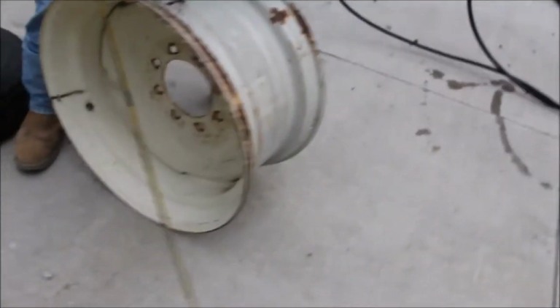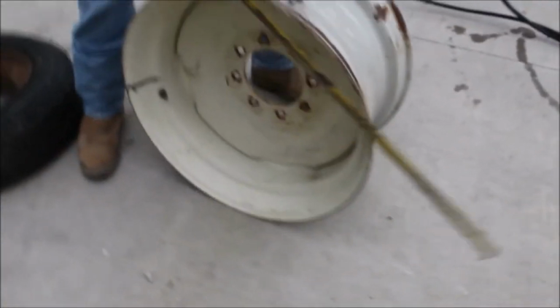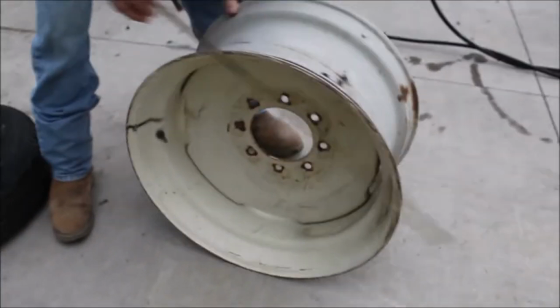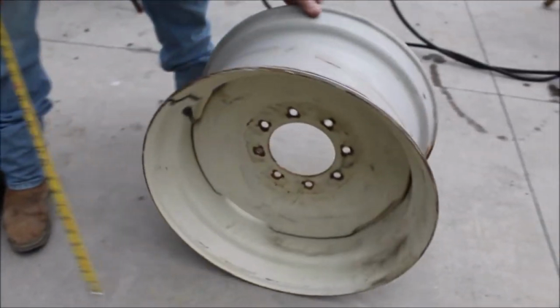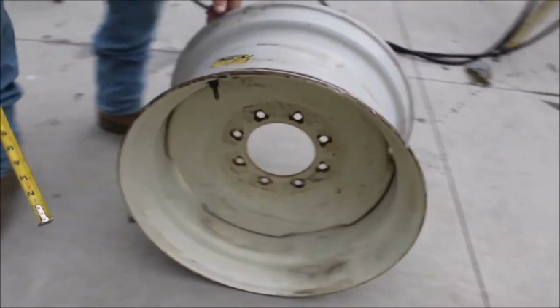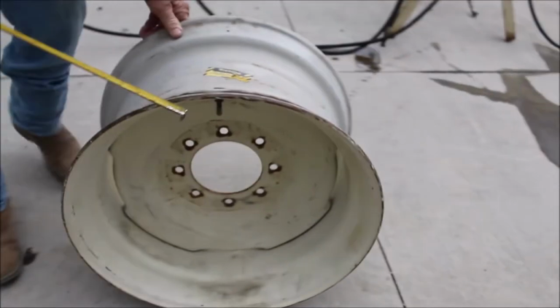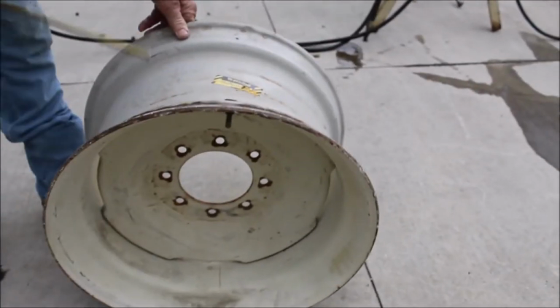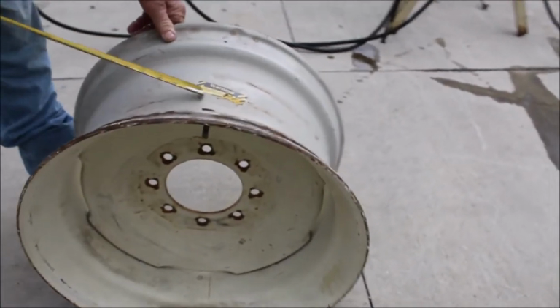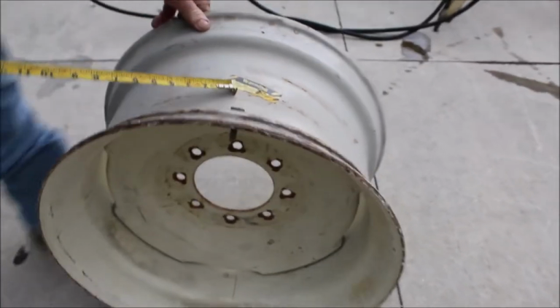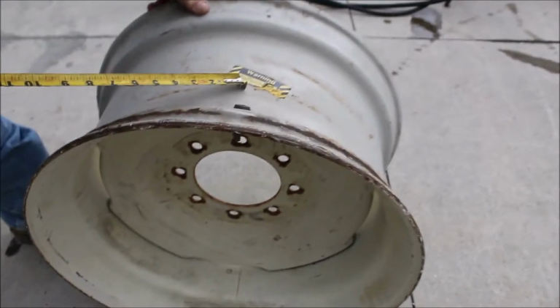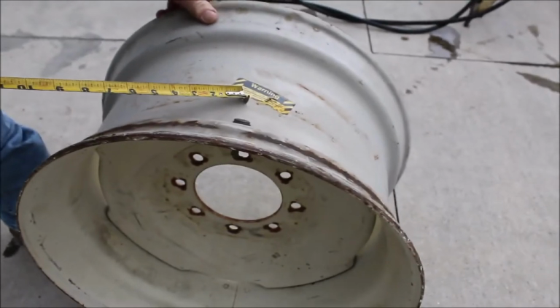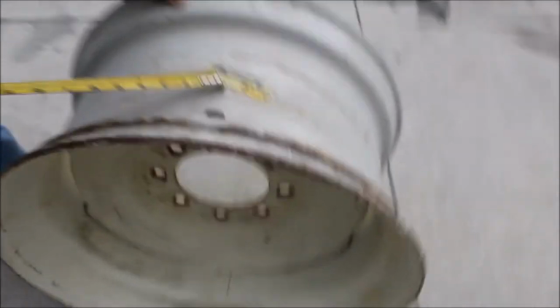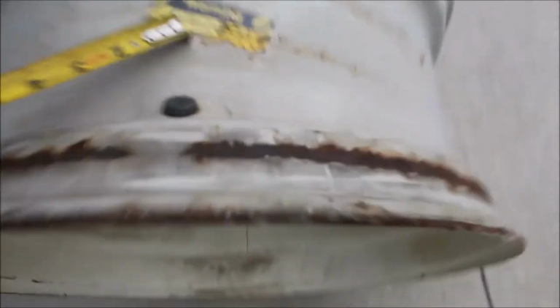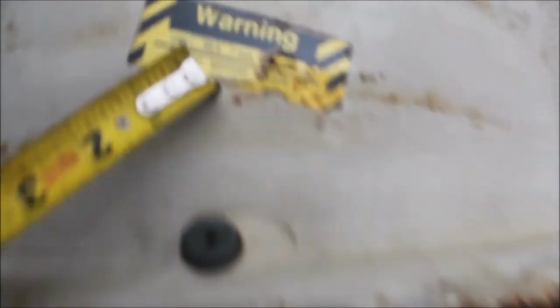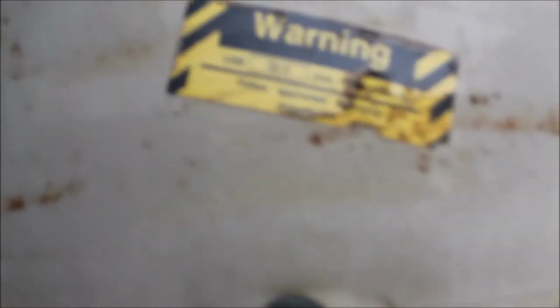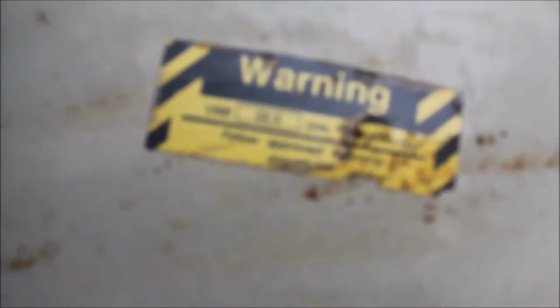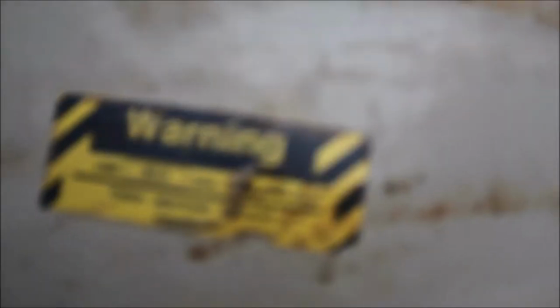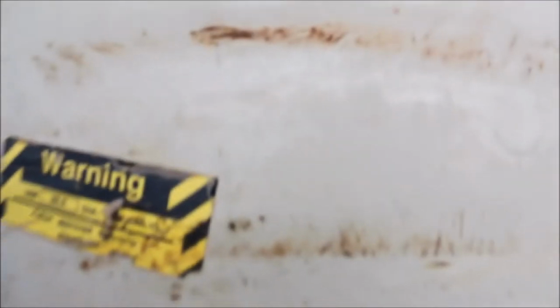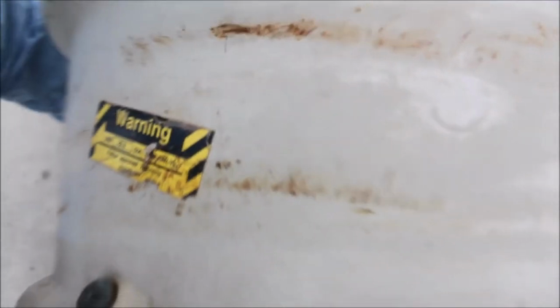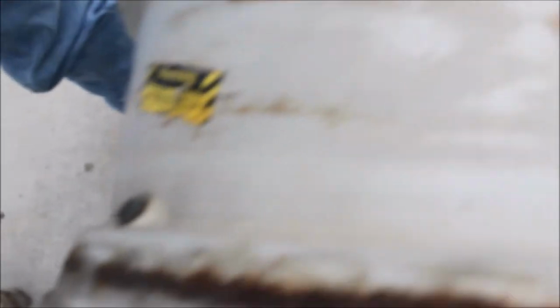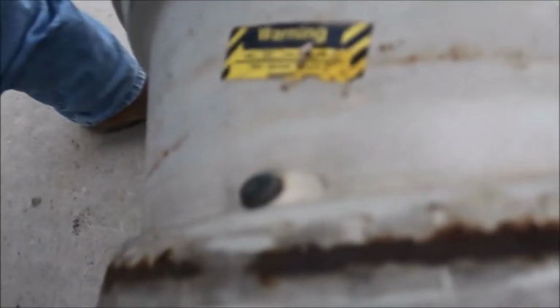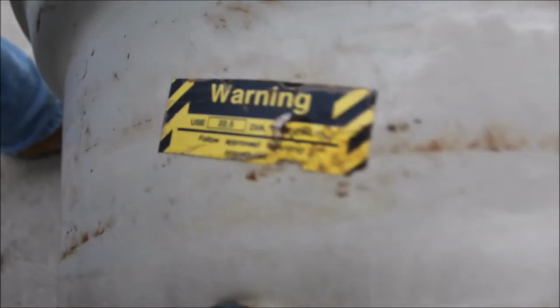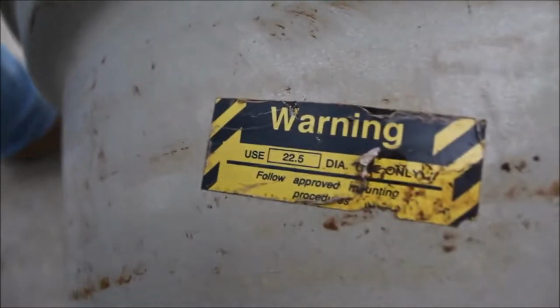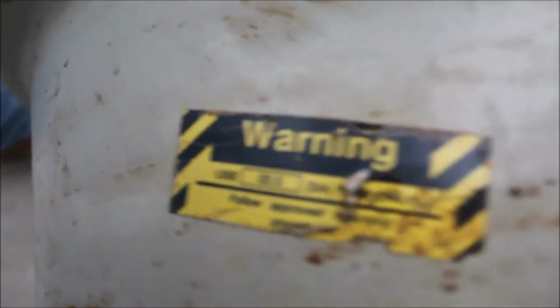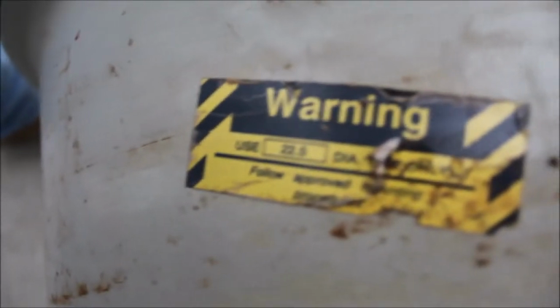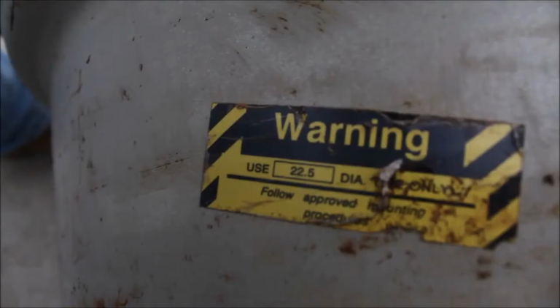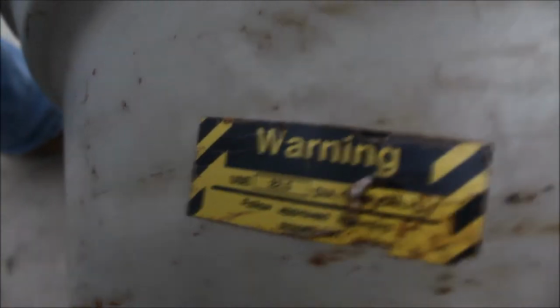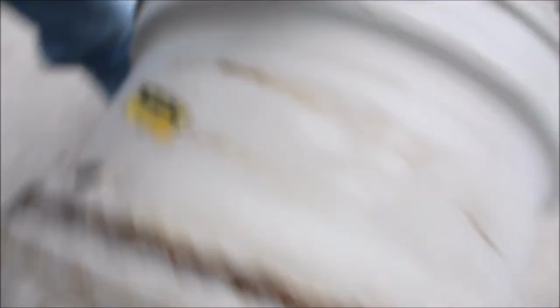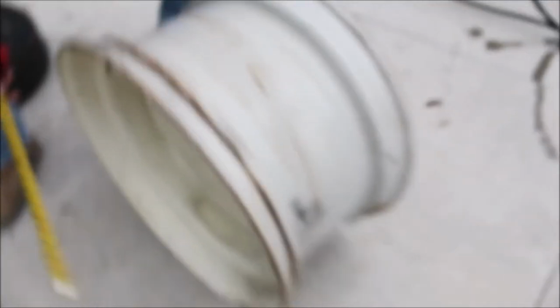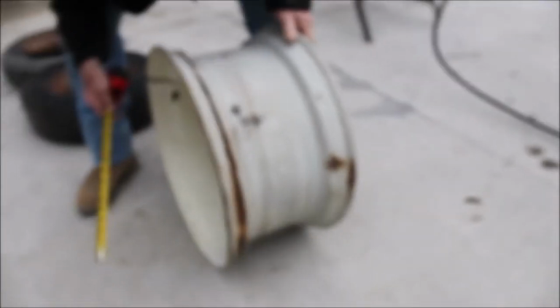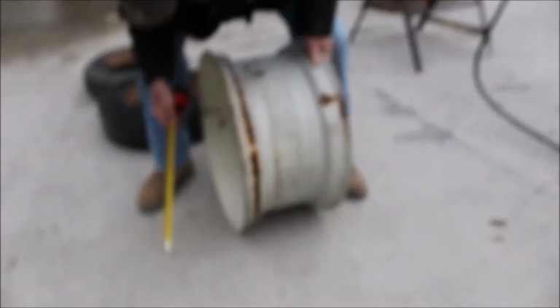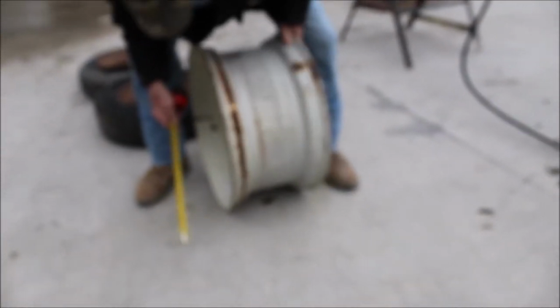And we also got this wheel here which takes 22.5 tires. Right on here — you use 22.5 tires, and here is the size of it down here.